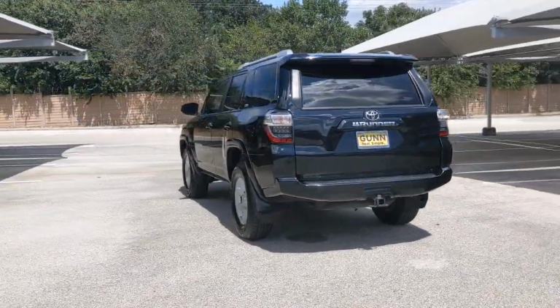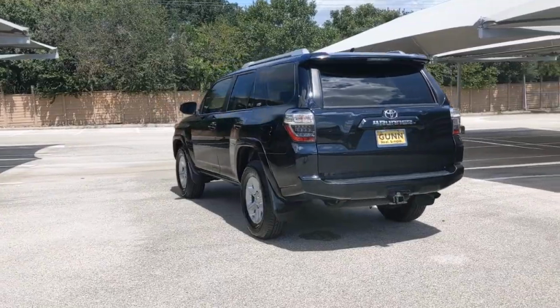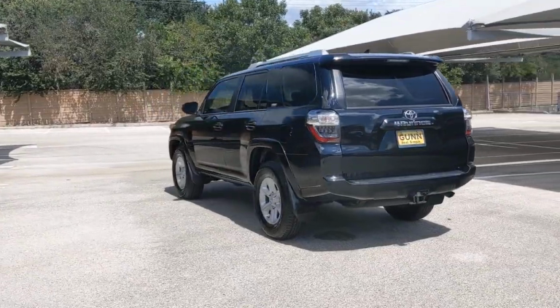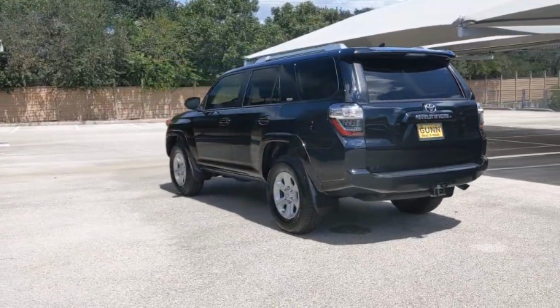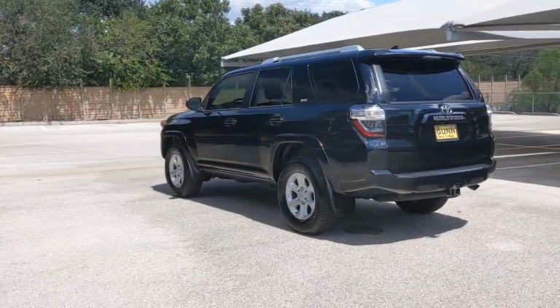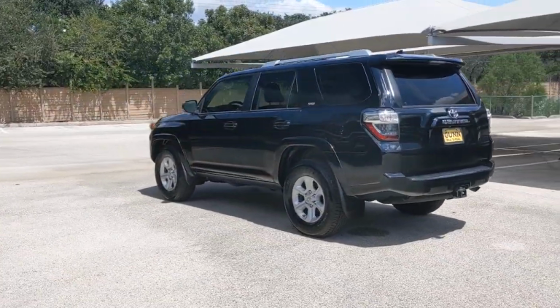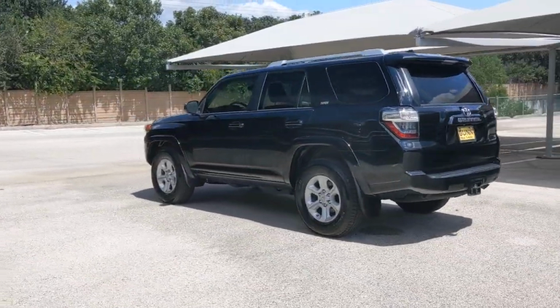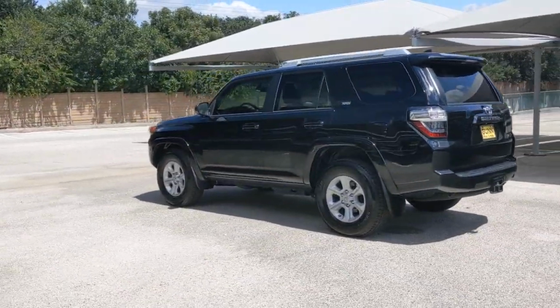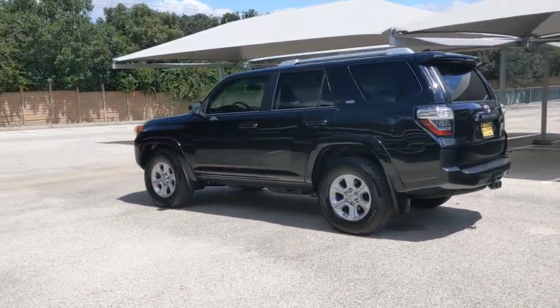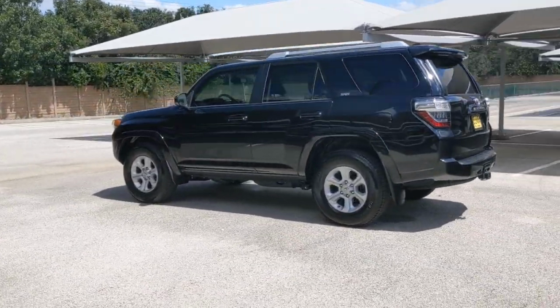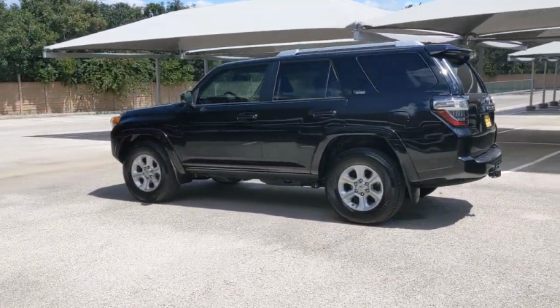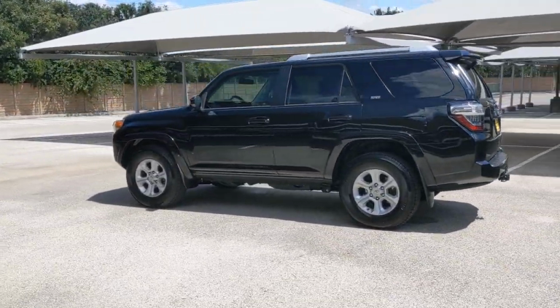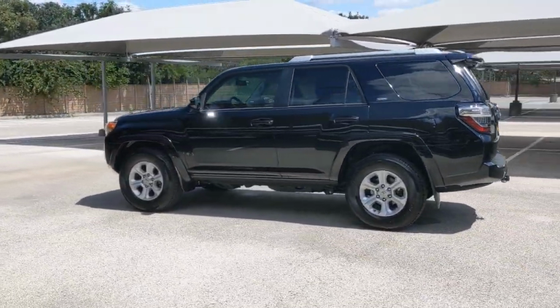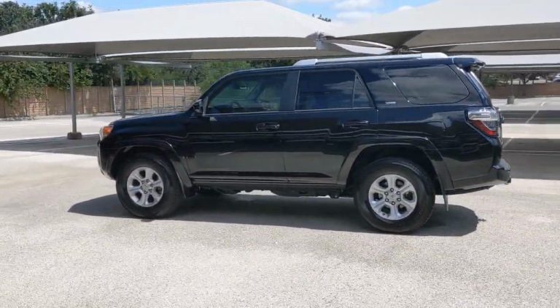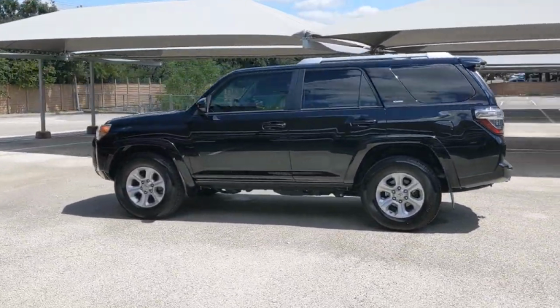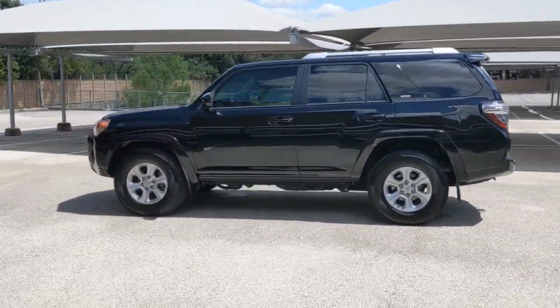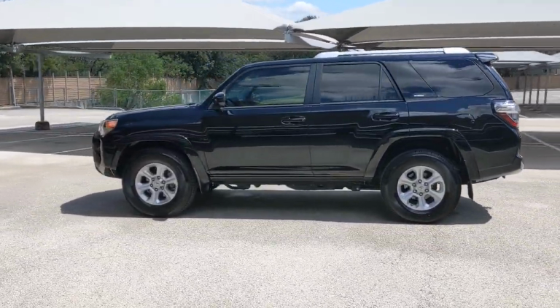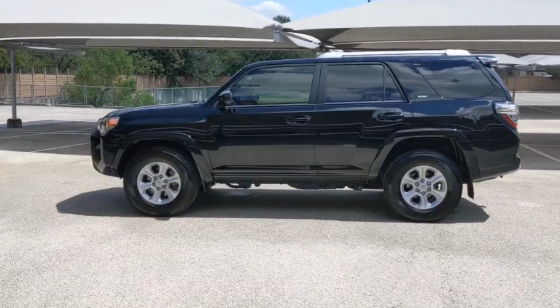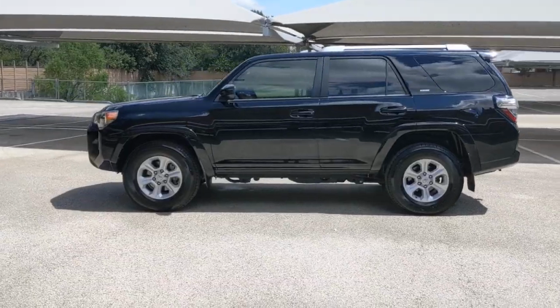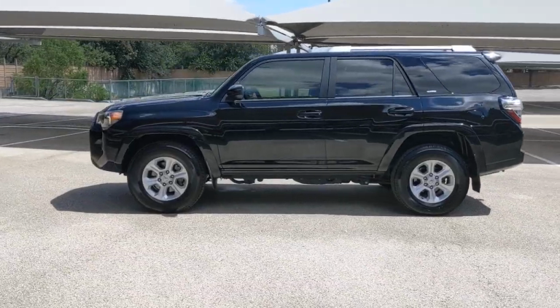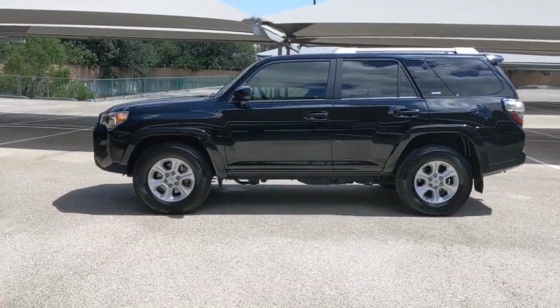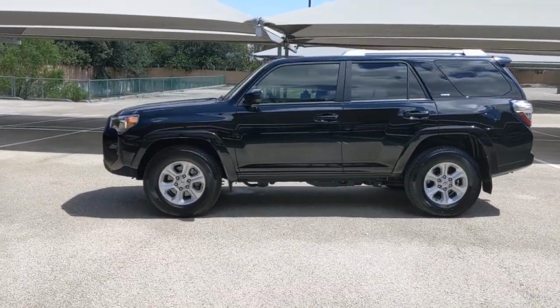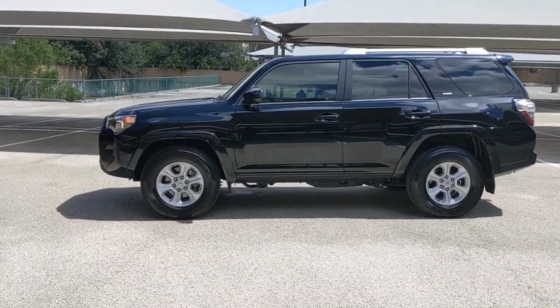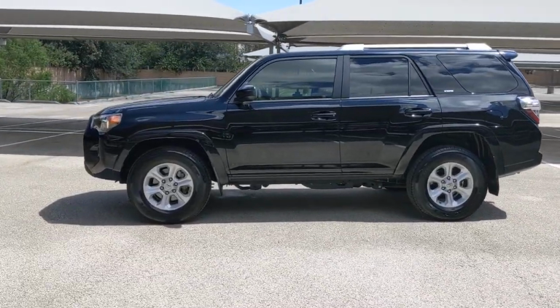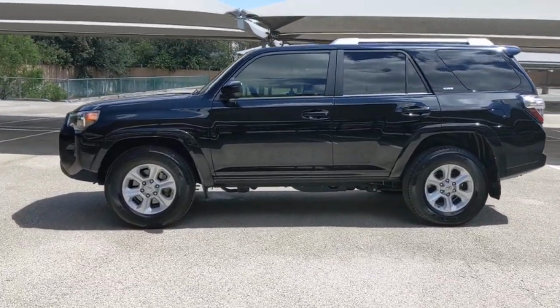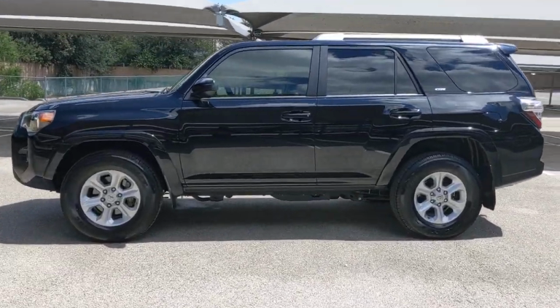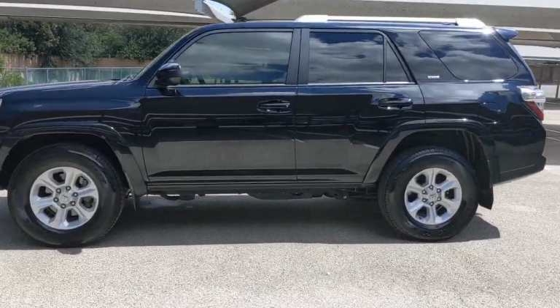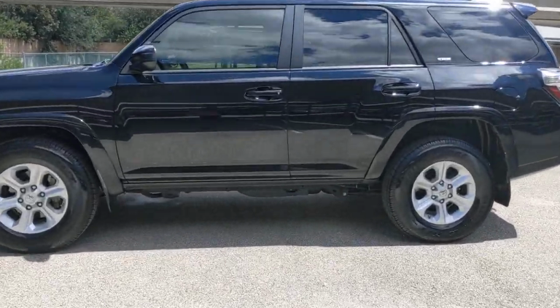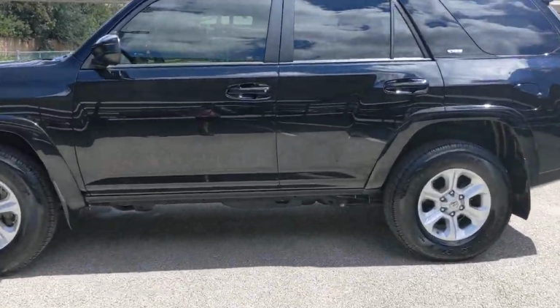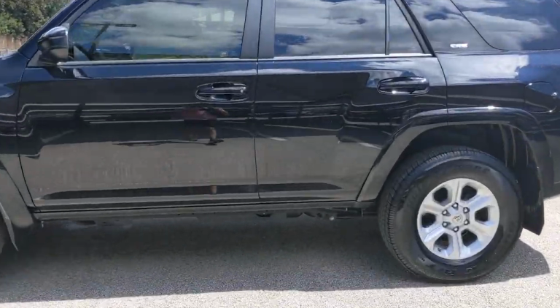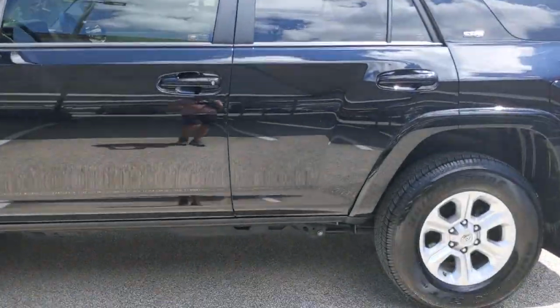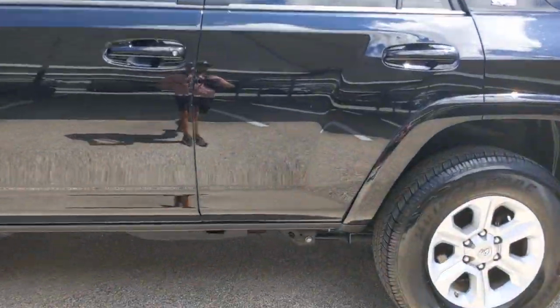These are just some of the great options this vehicle comes with: keyless entry, backup camera, heated mirrors, satellite radio, fog lamps, and power driver's seat.